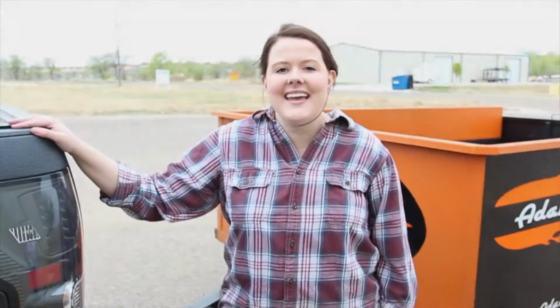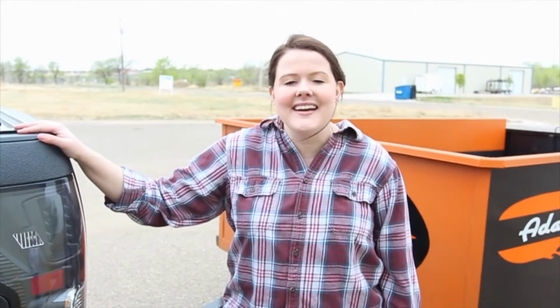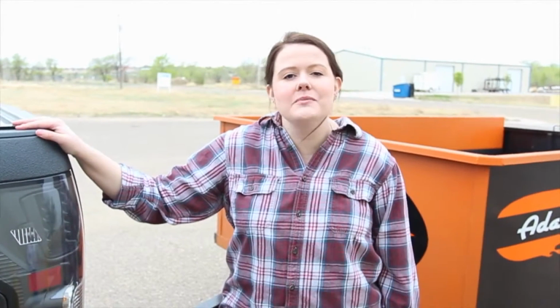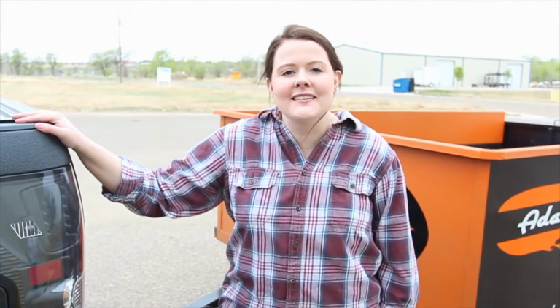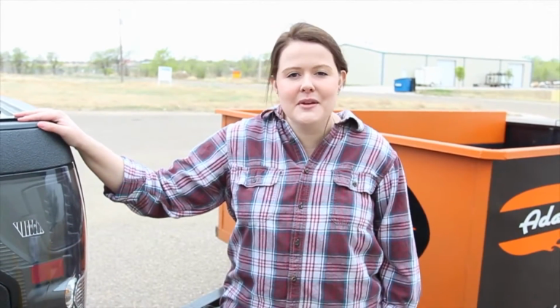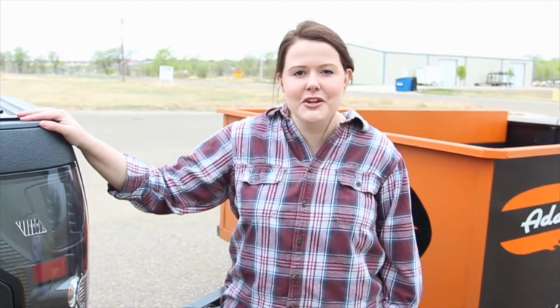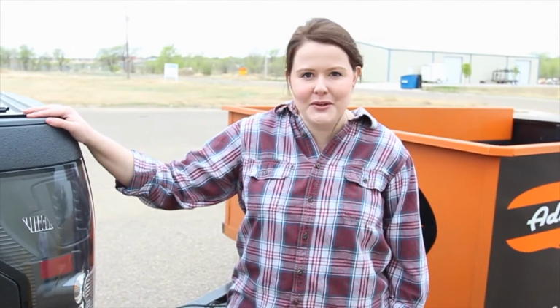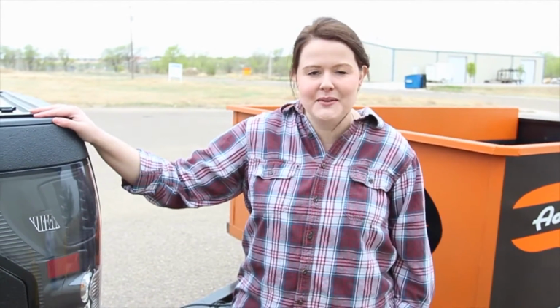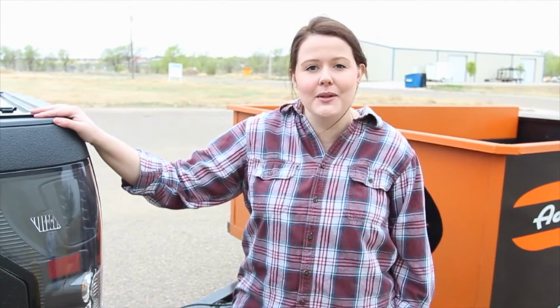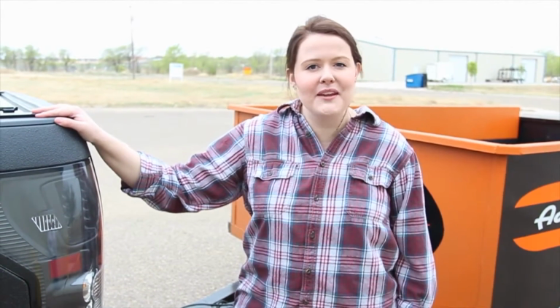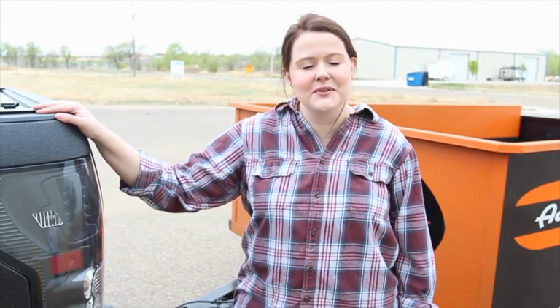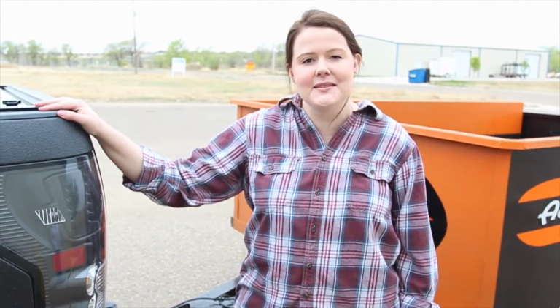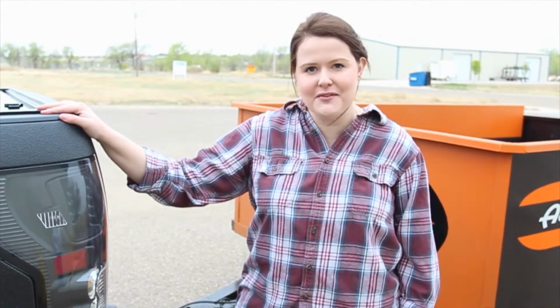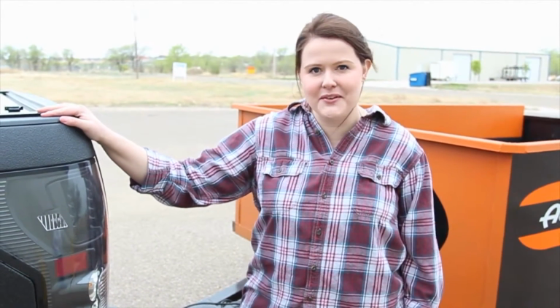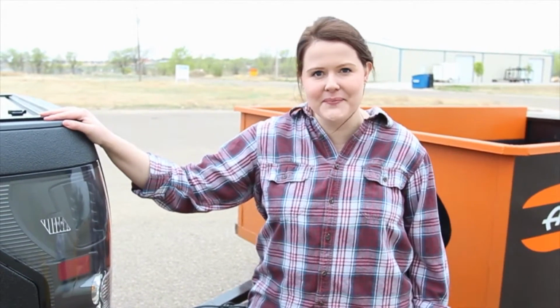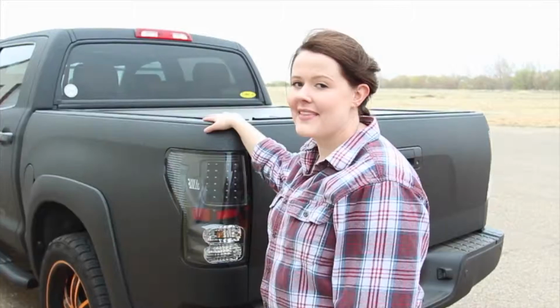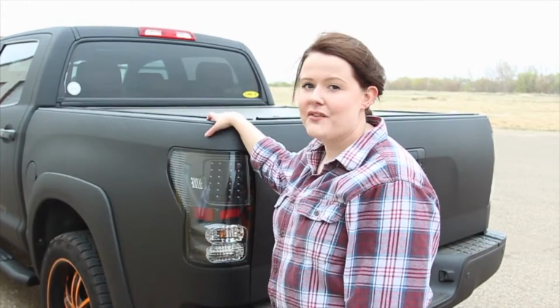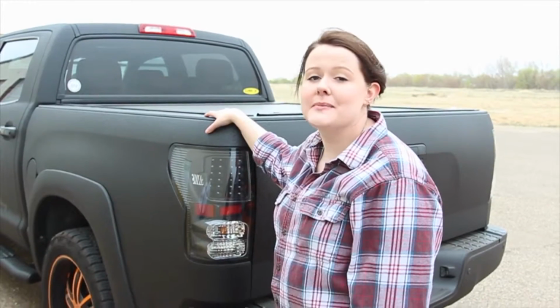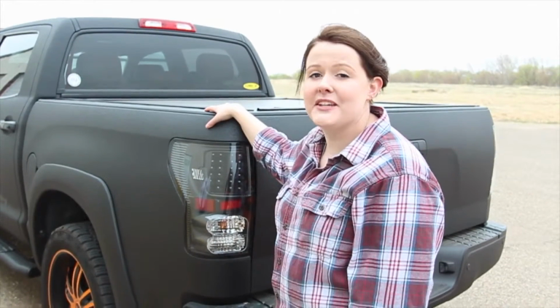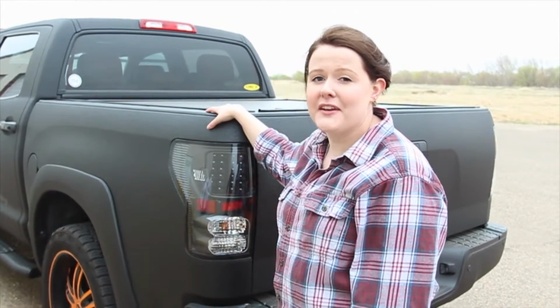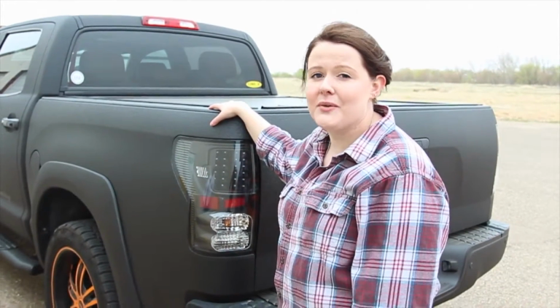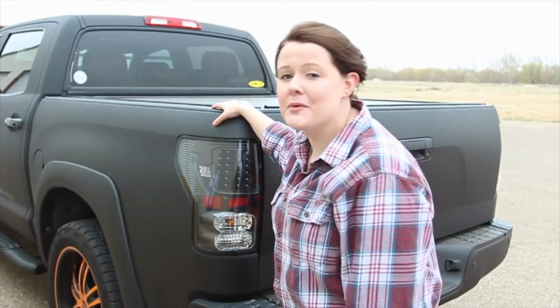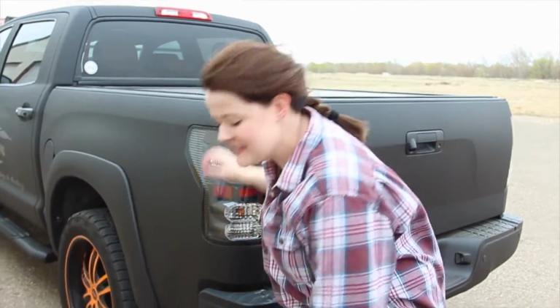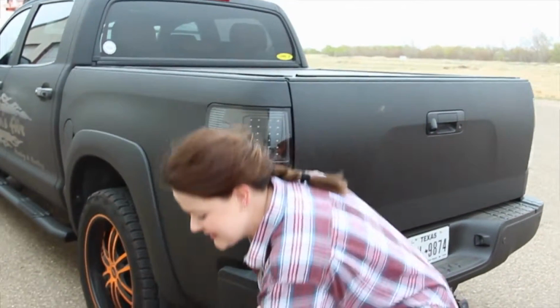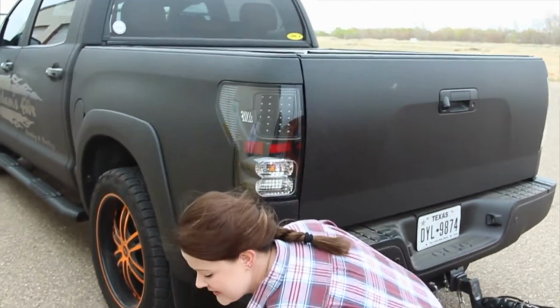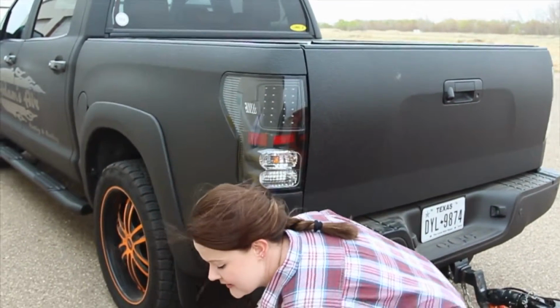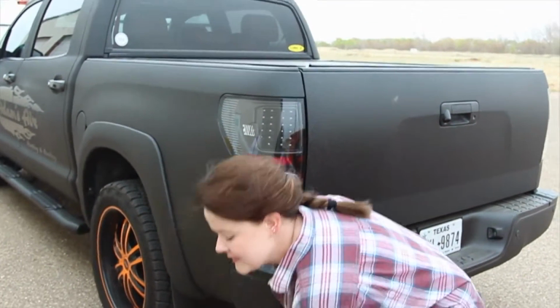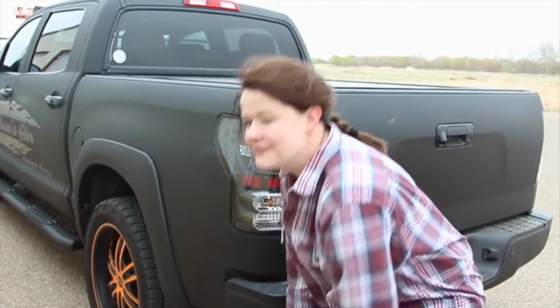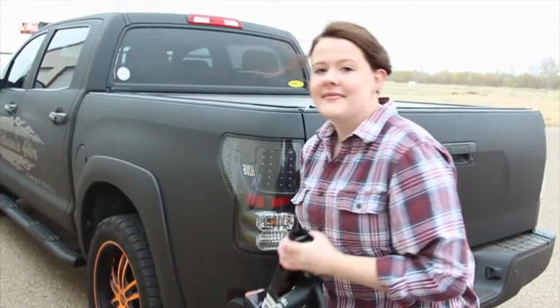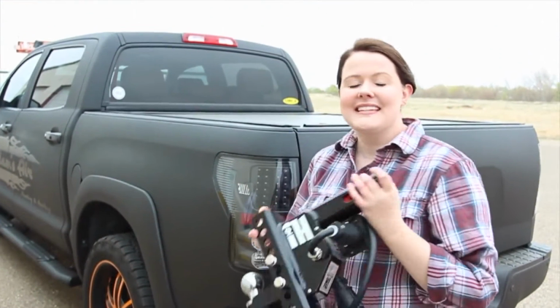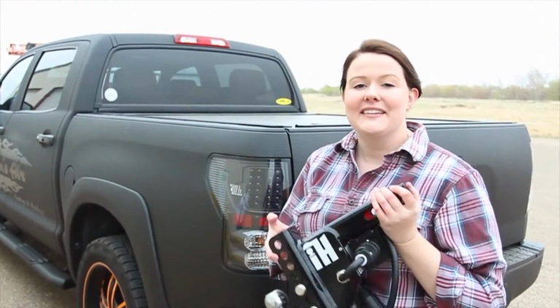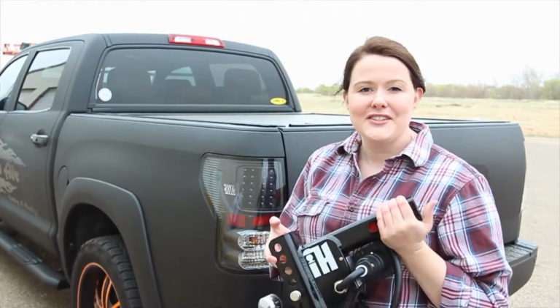Hey, I'm Jen, and I'm here to show you how to install a brake control system in your vehicle. For this particular video, we will be installing IntelliHitch.